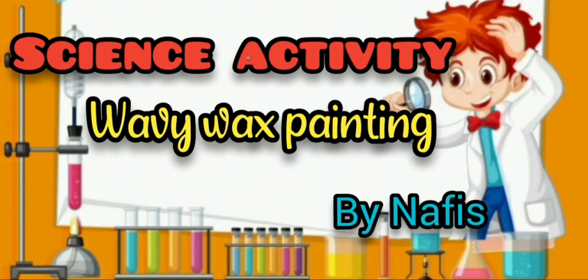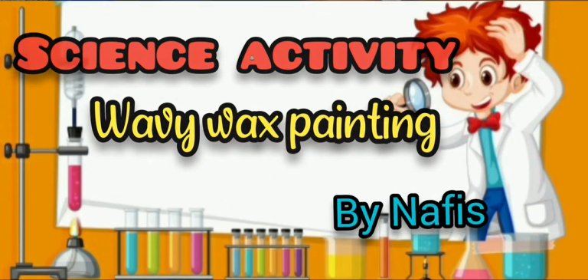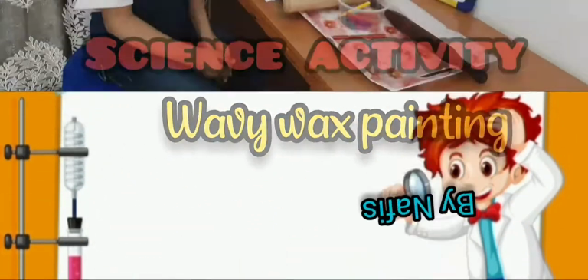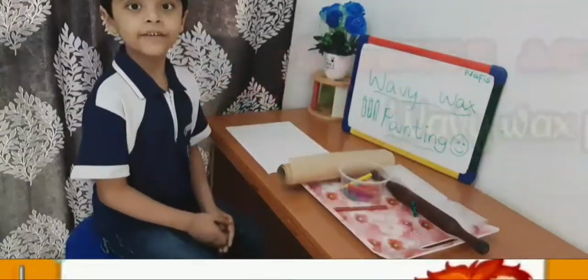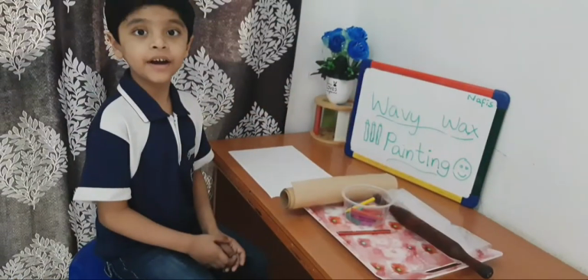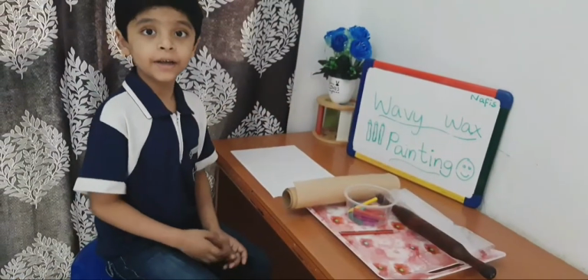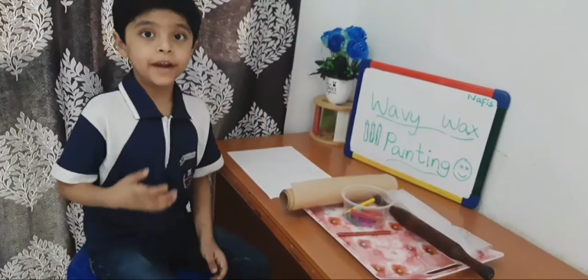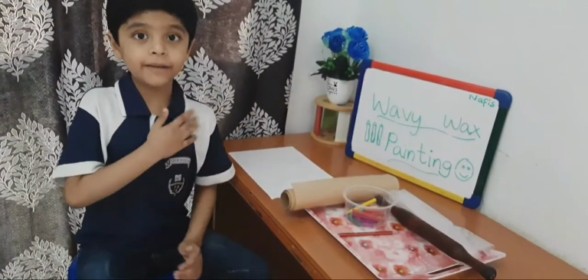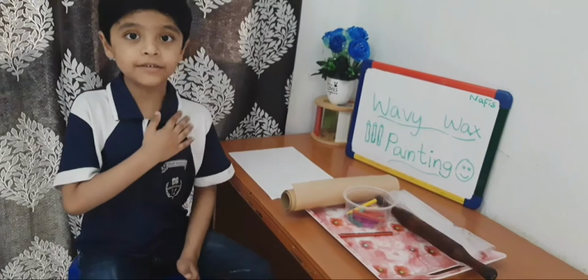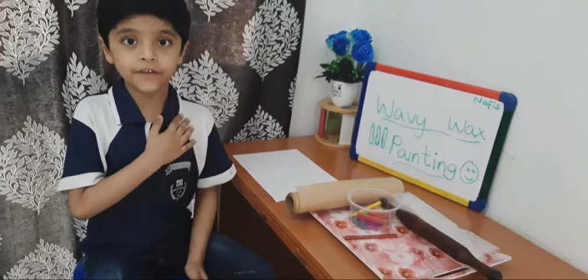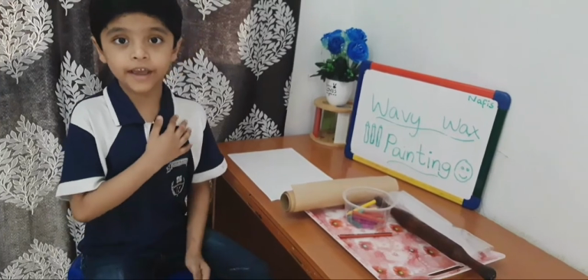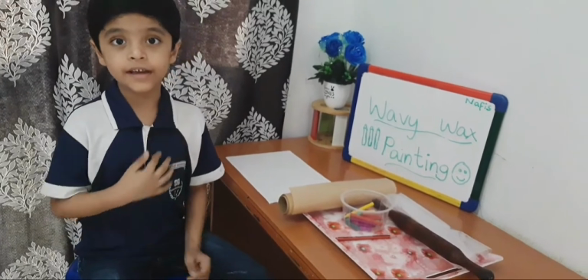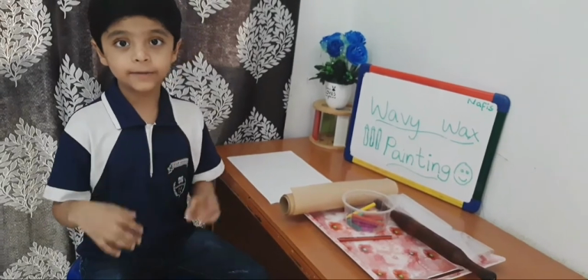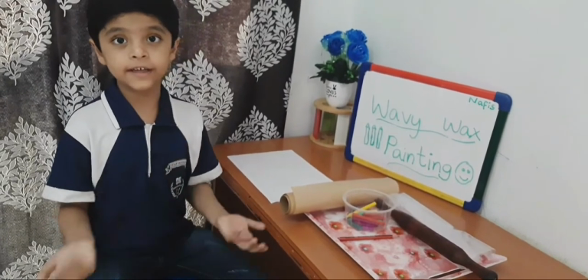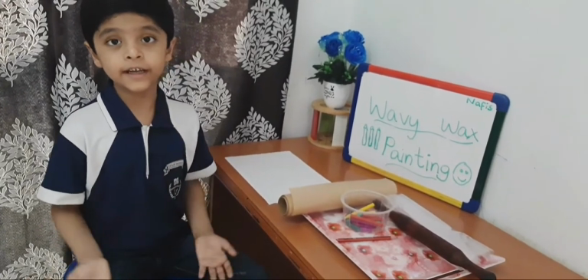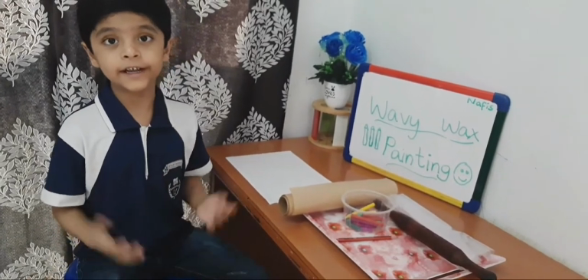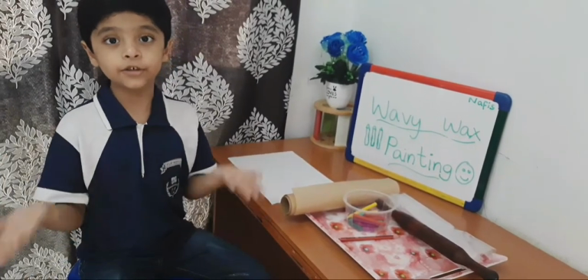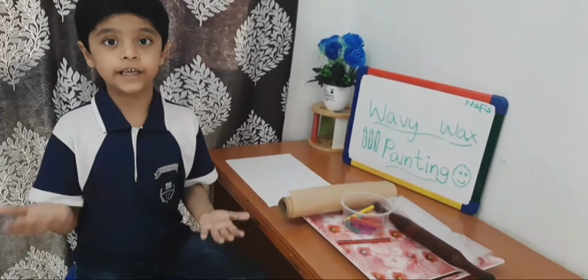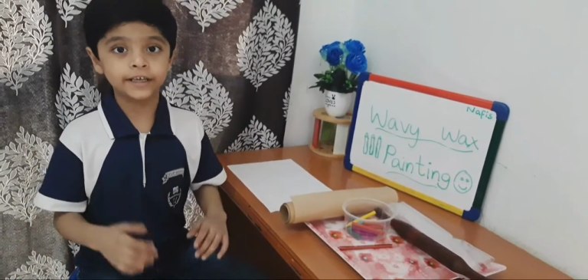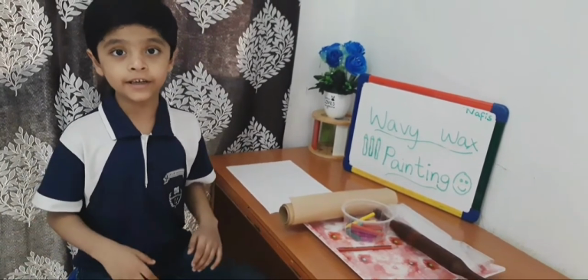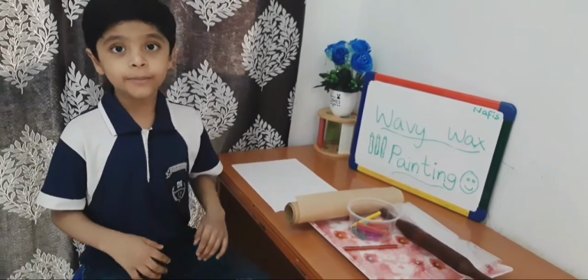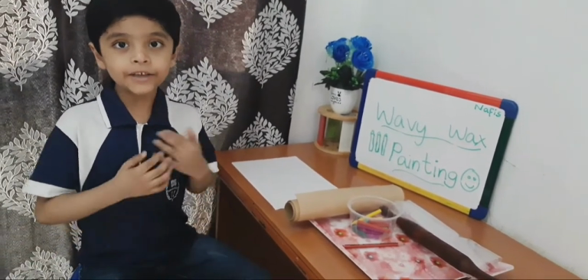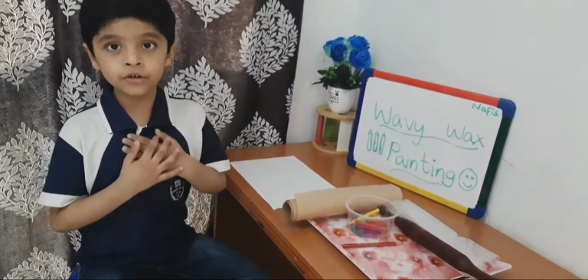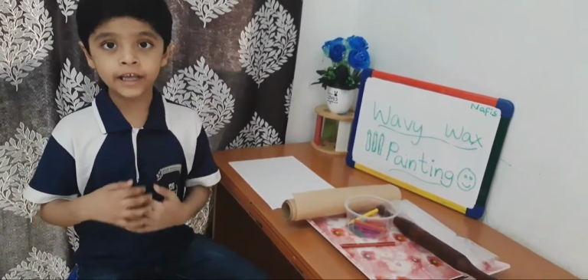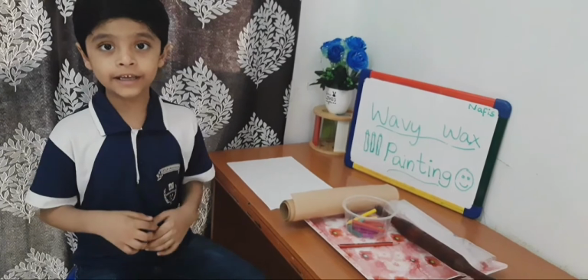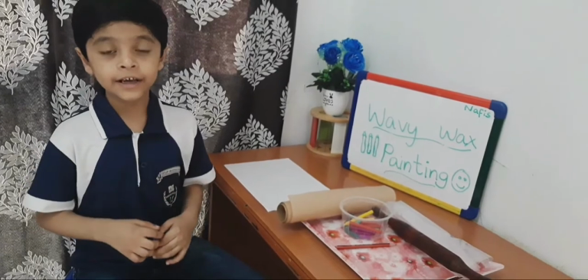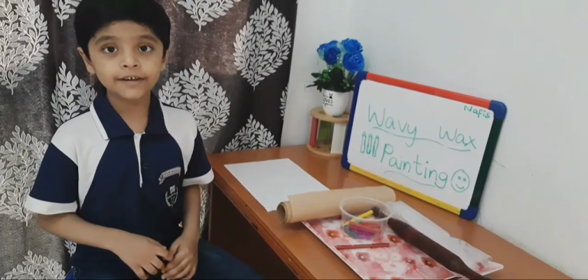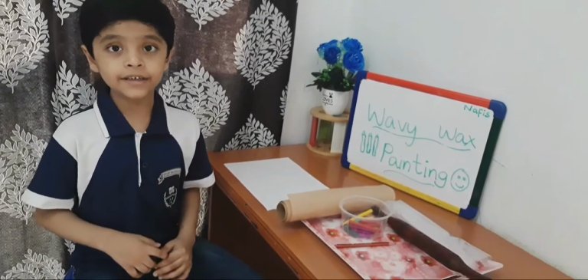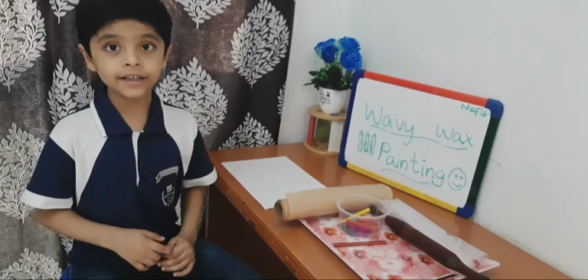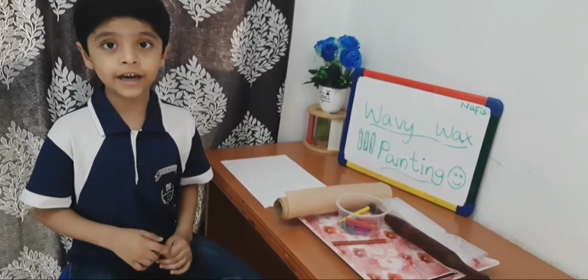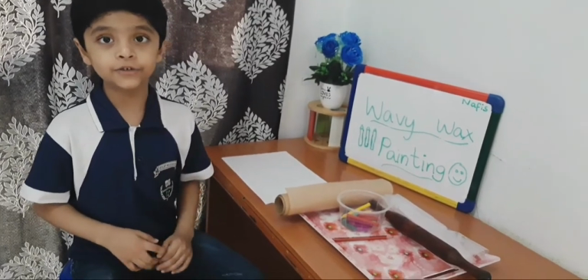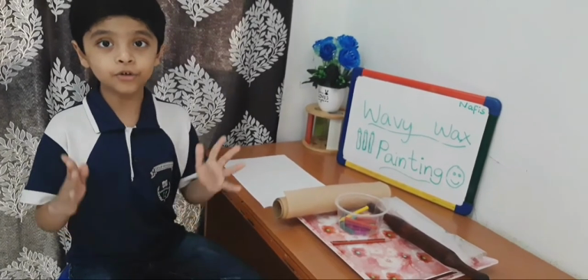Hi everyone, my name is Nerface. I am studying in K2E. My school is Crescent English High School.